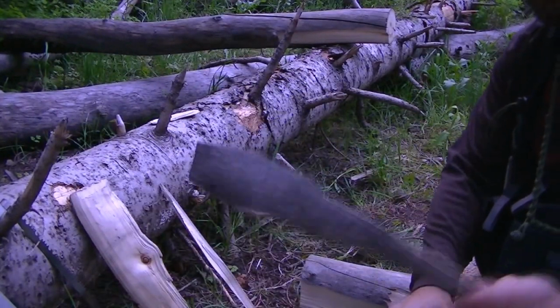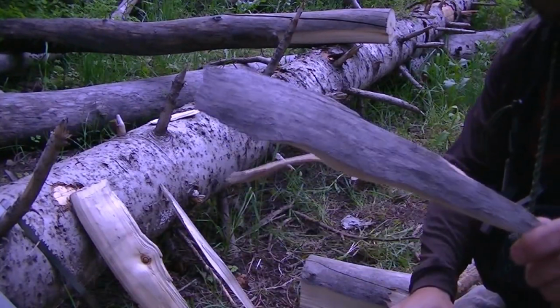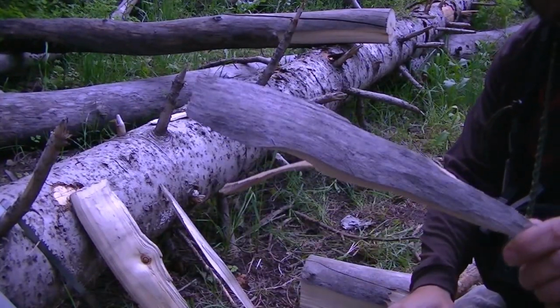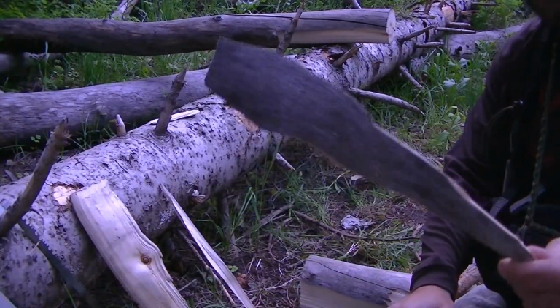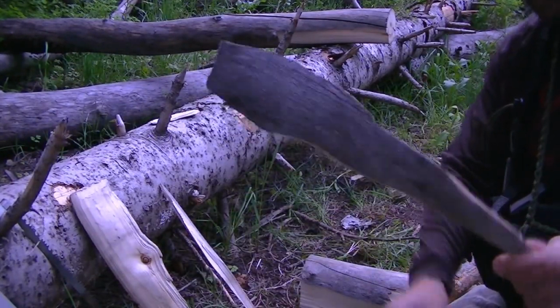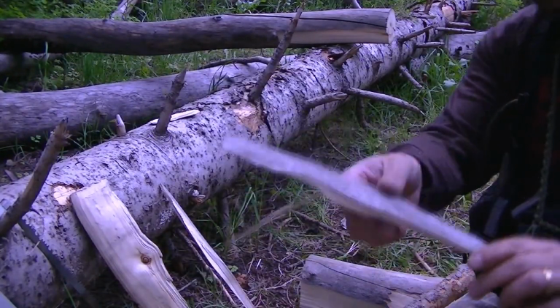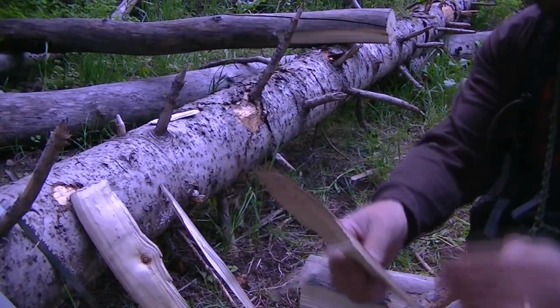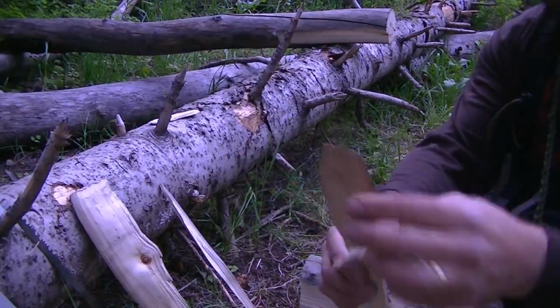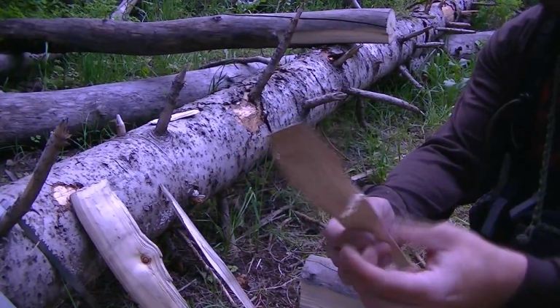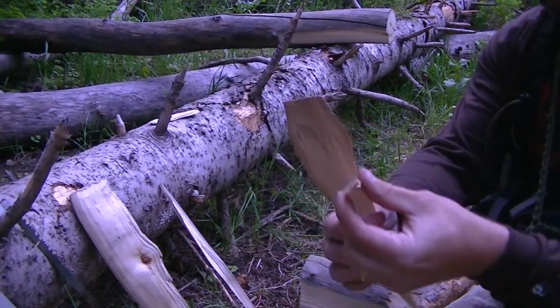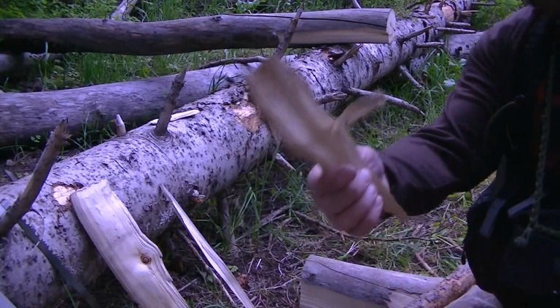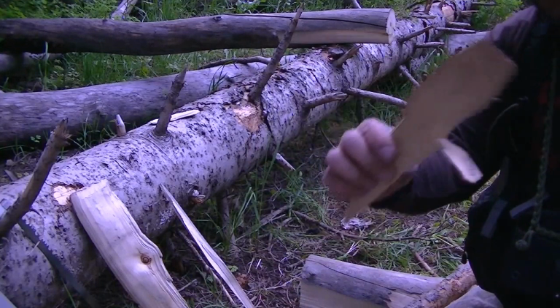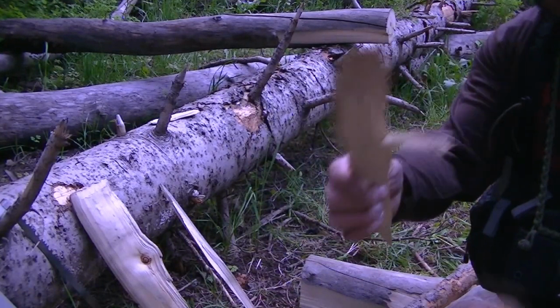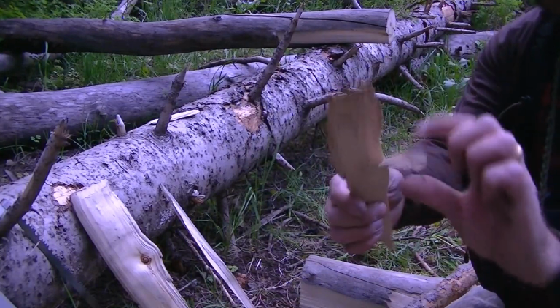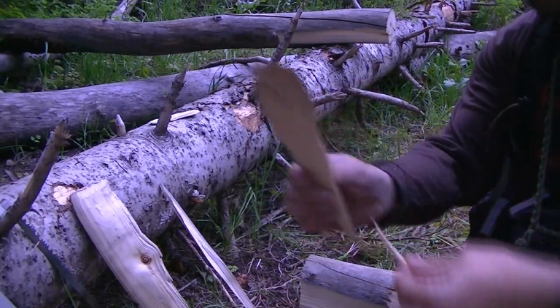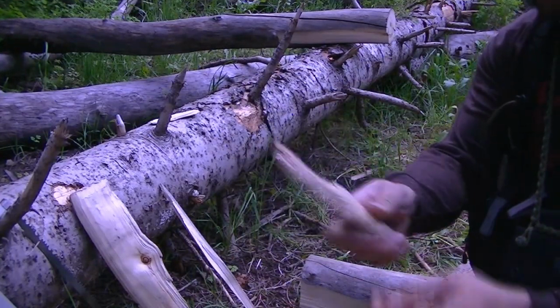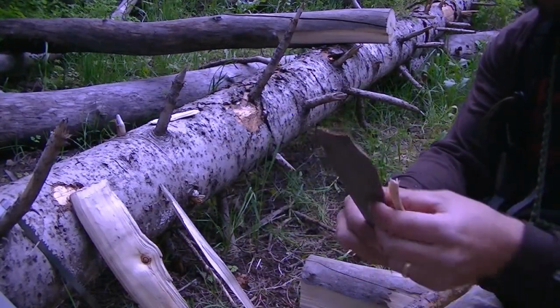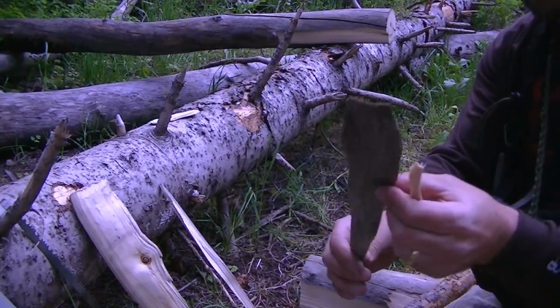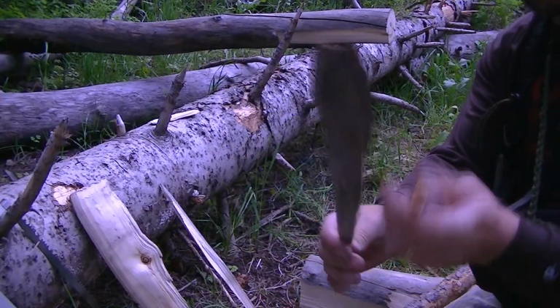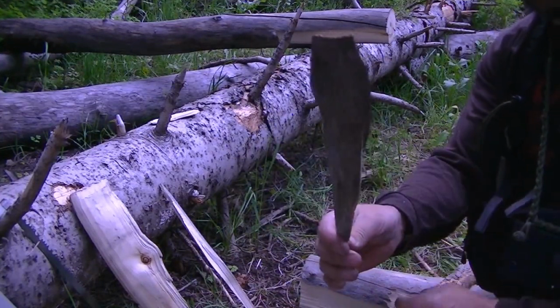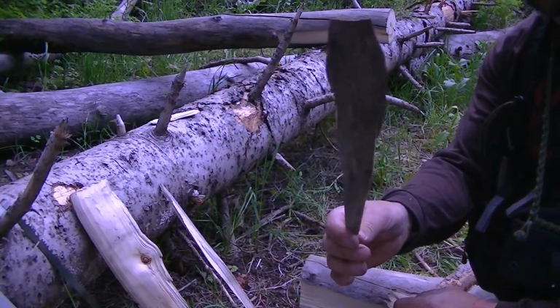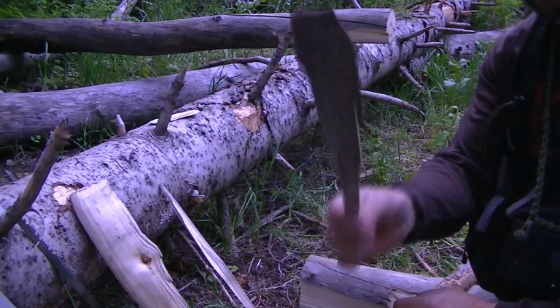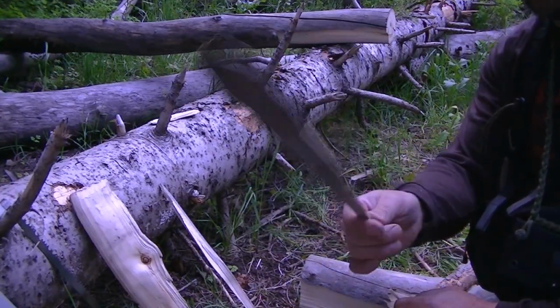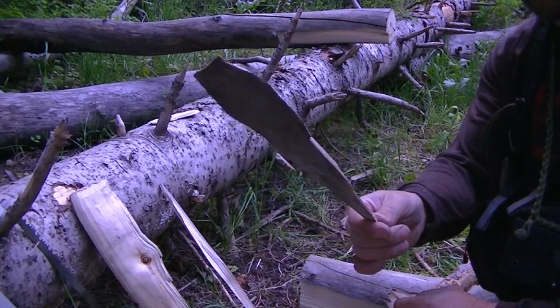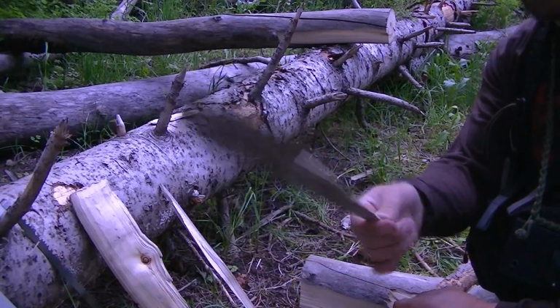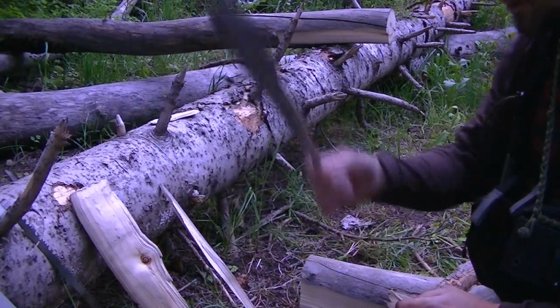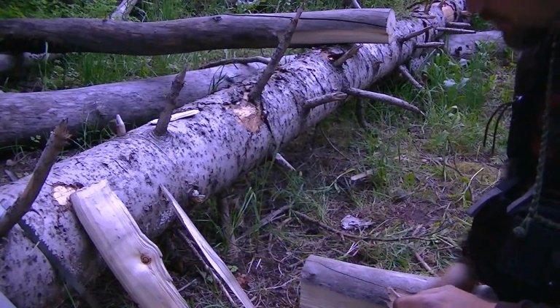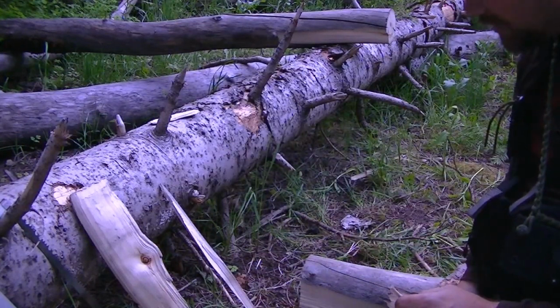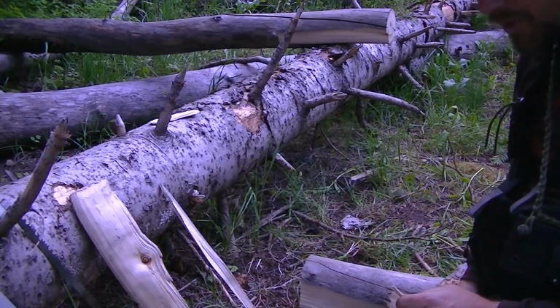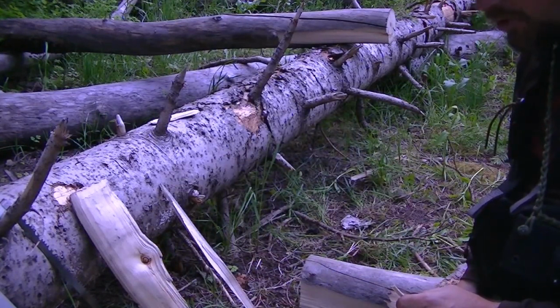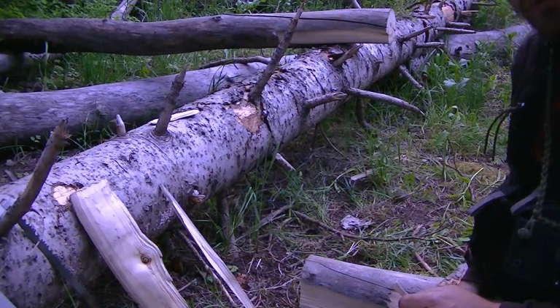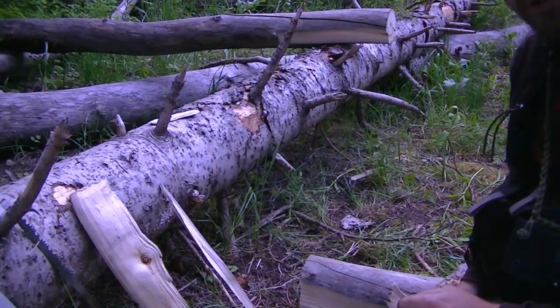But again, they'll come out this size and then you can really just baton these down. Look, it's starting already for you. Use those for the fire in the beginning process. So just a thought — some of the things that I do while I'm out here.